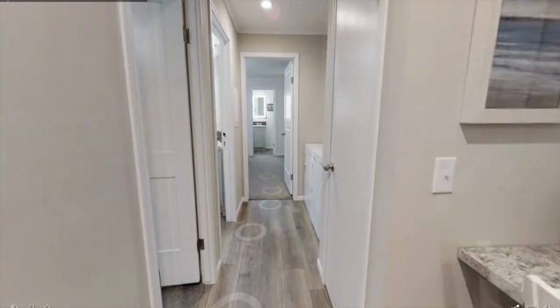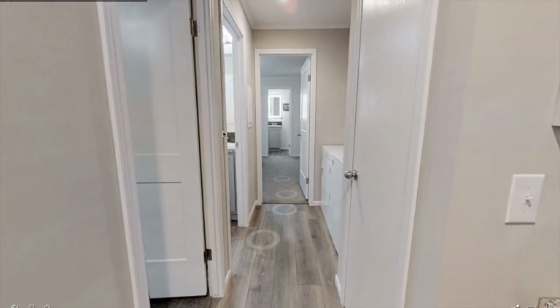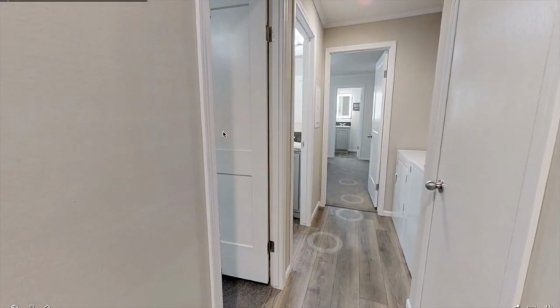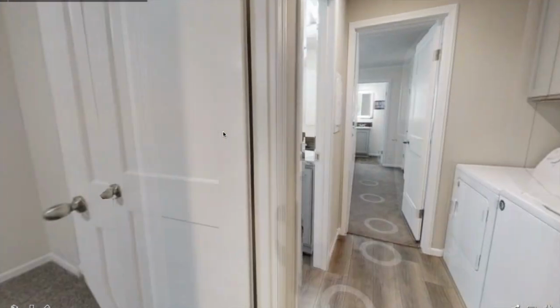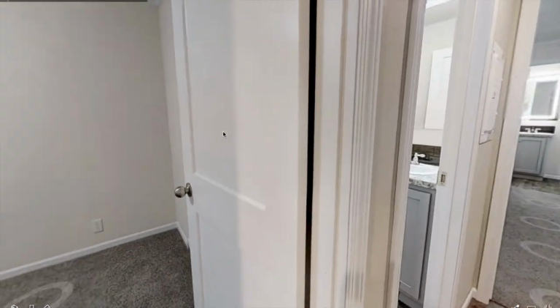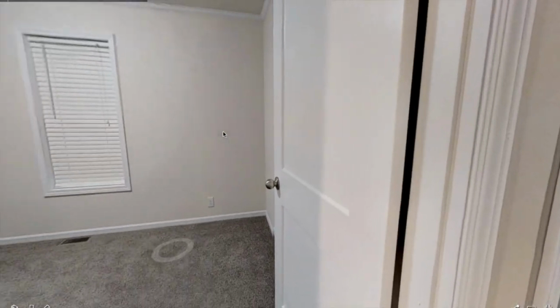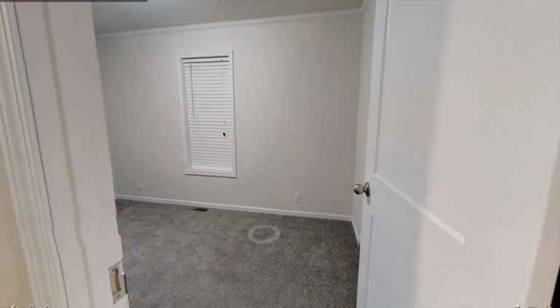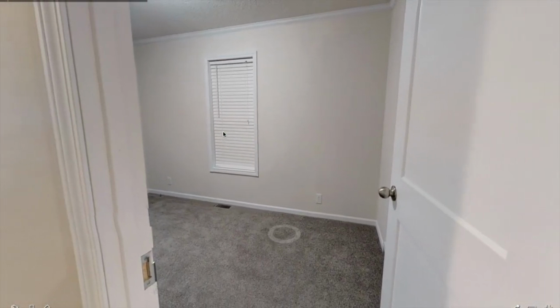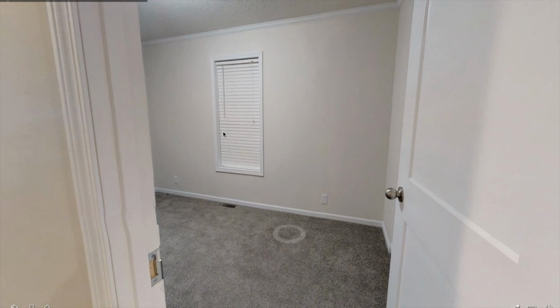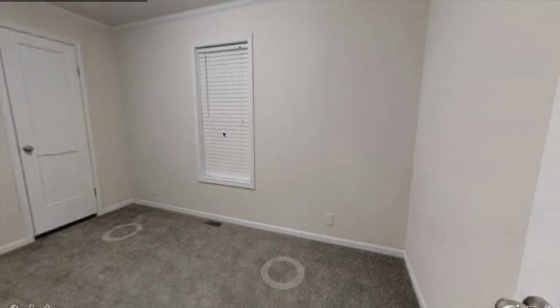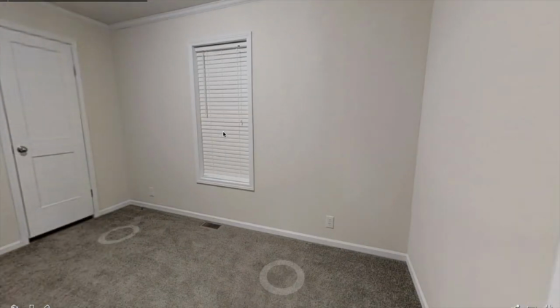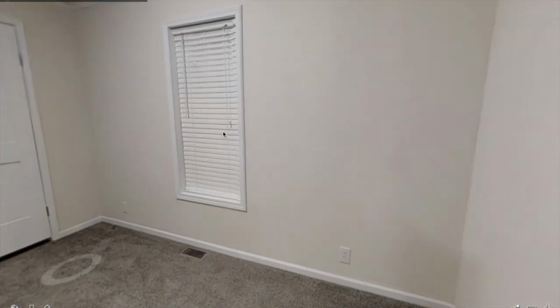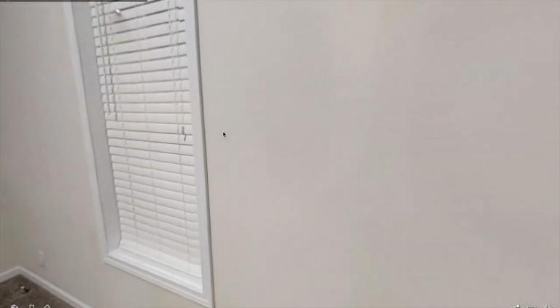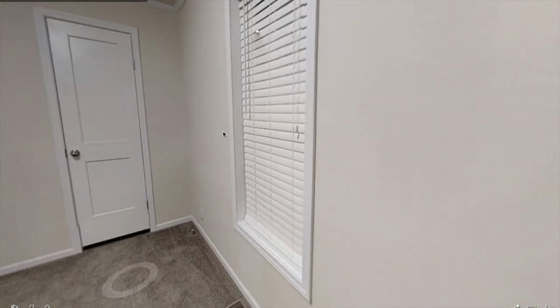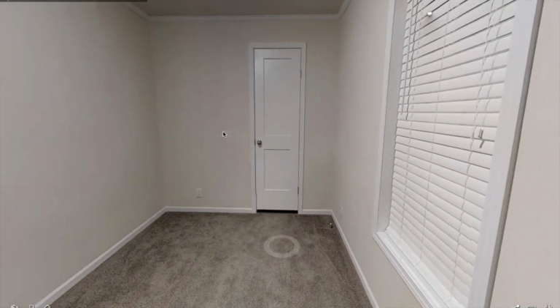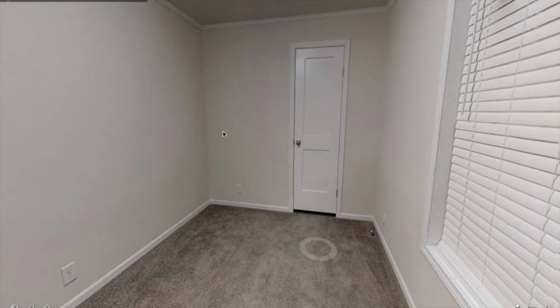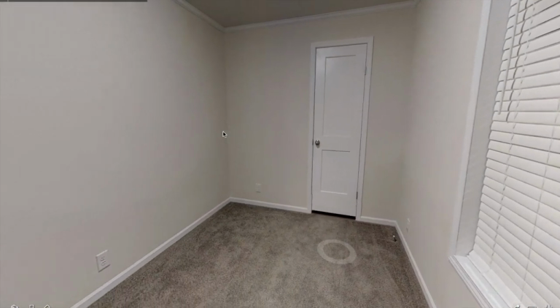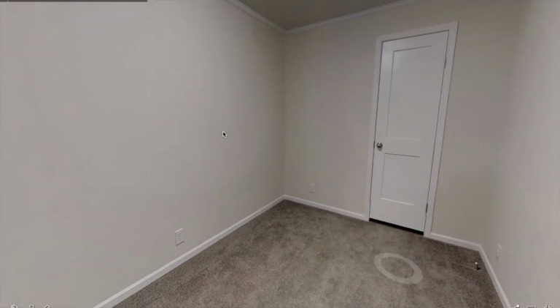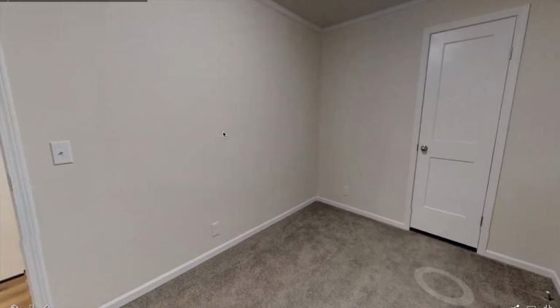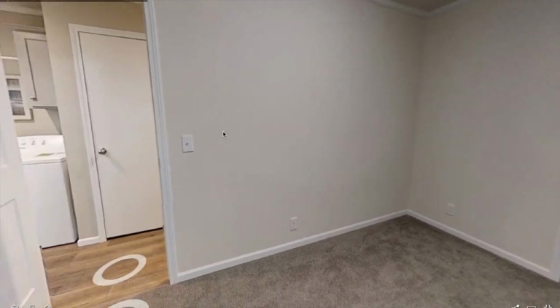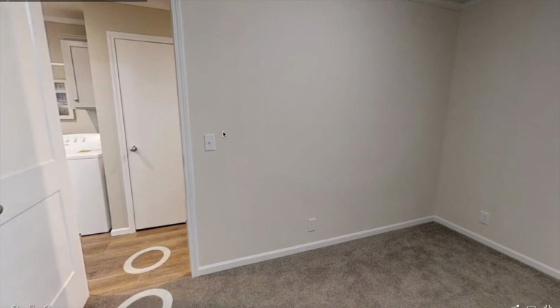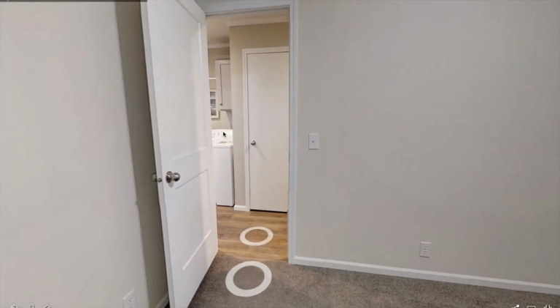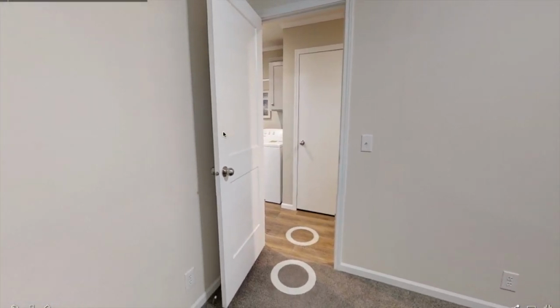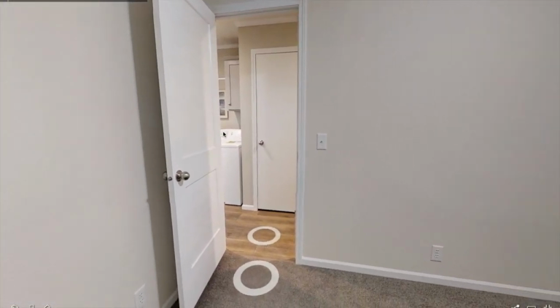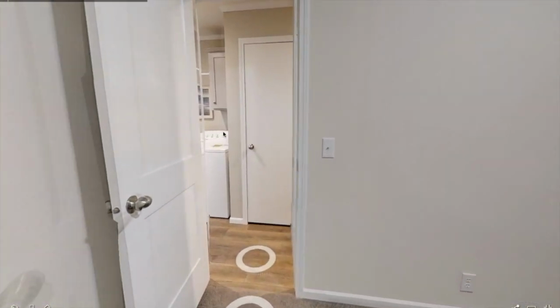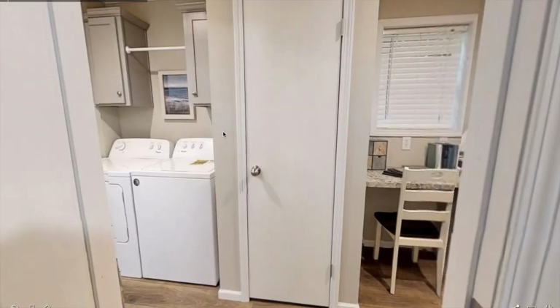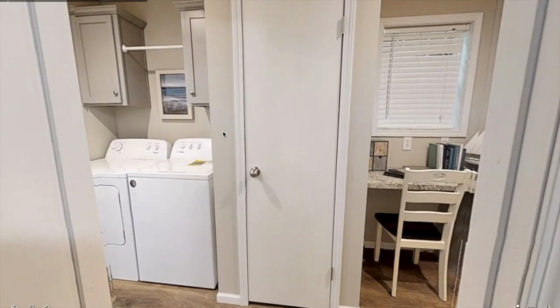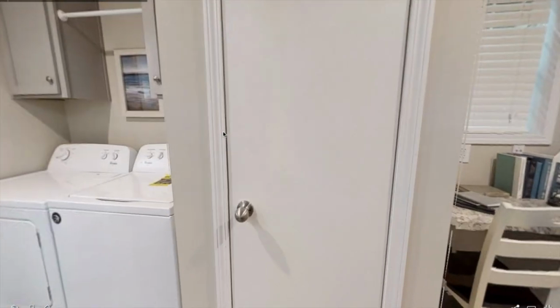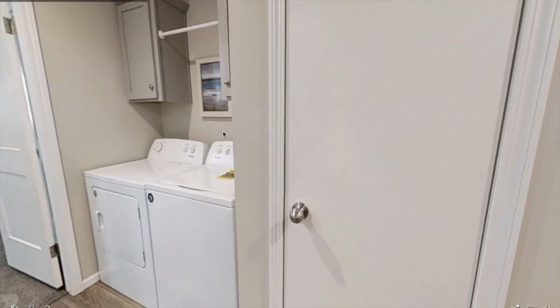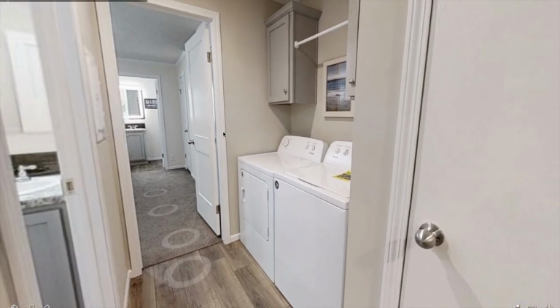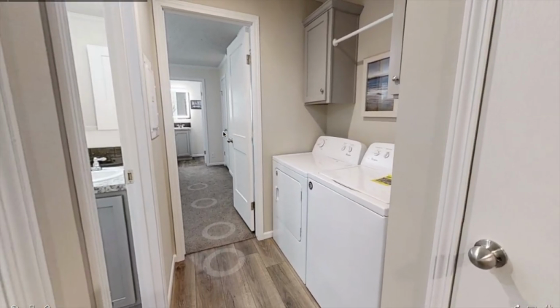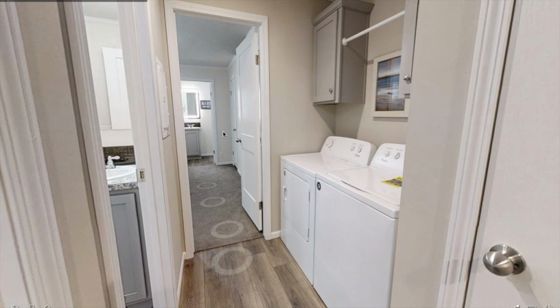To the left we have the first bedroom that can be used as a guest bedroom, maybe an office, or the kids' room. It's a decent size. And over here you have the washer and dryer.